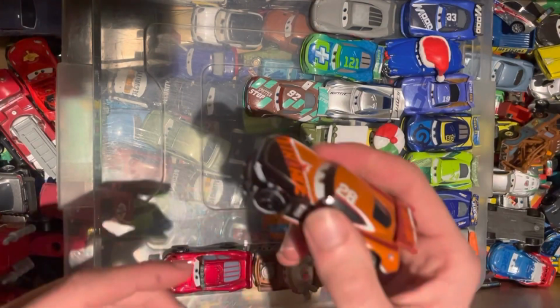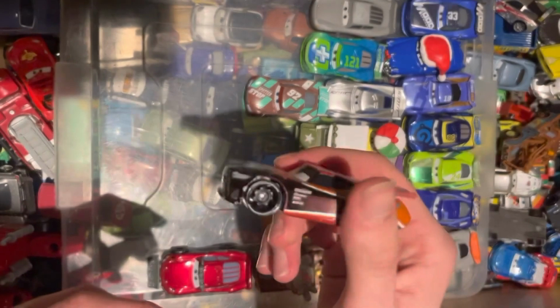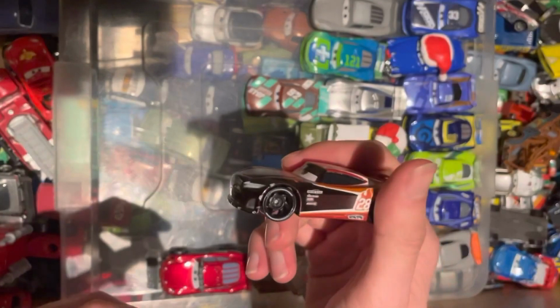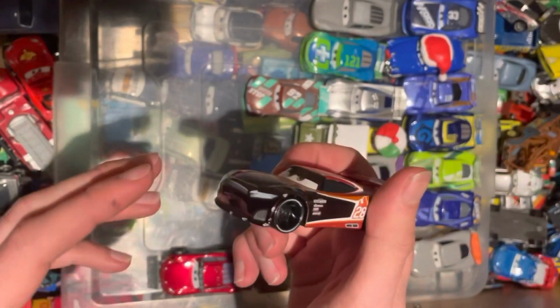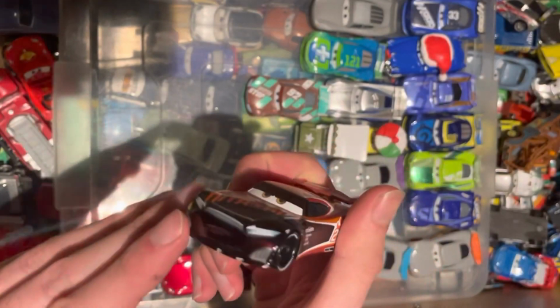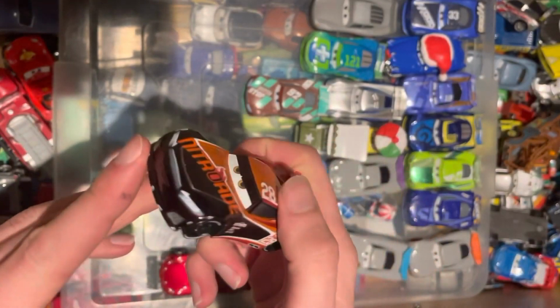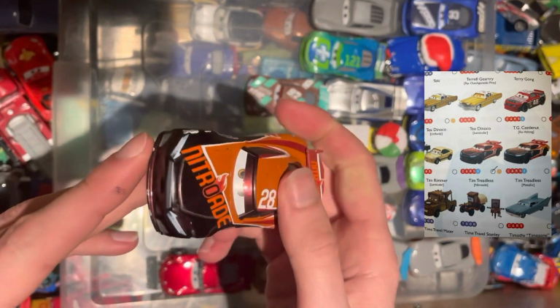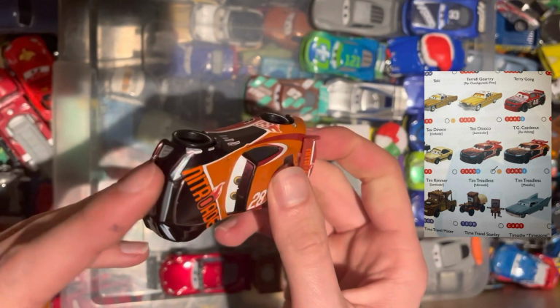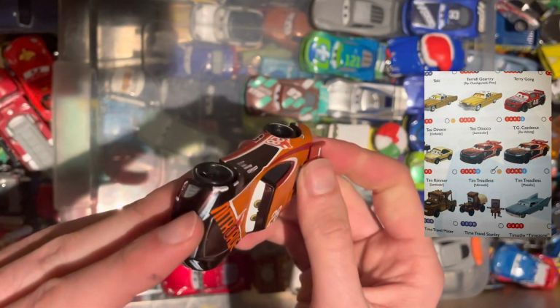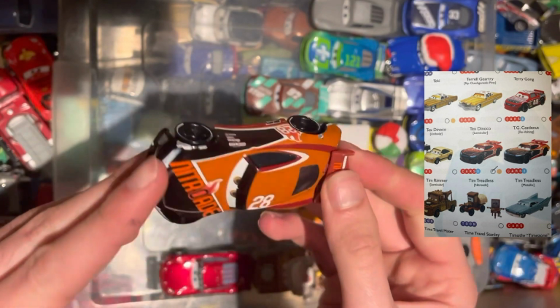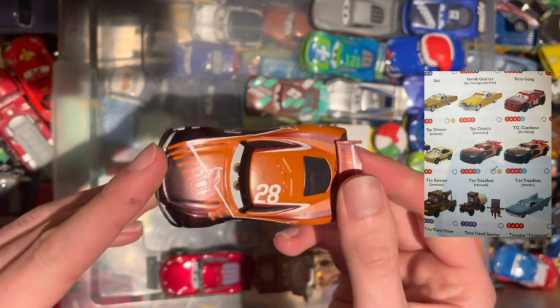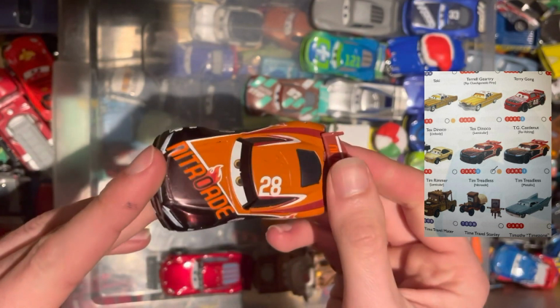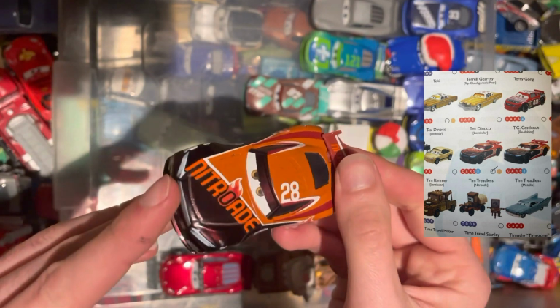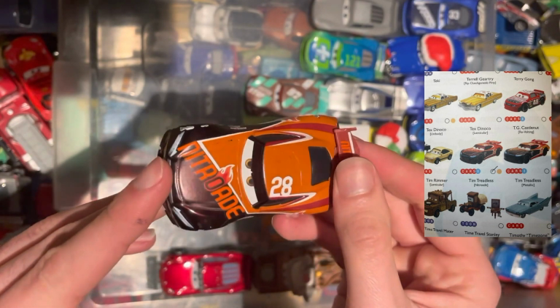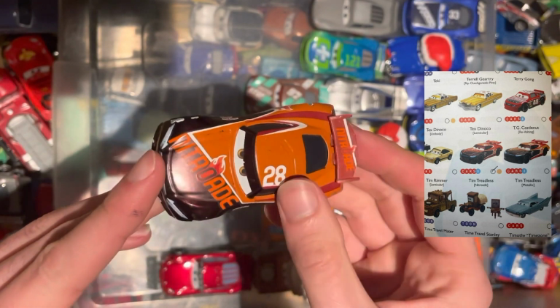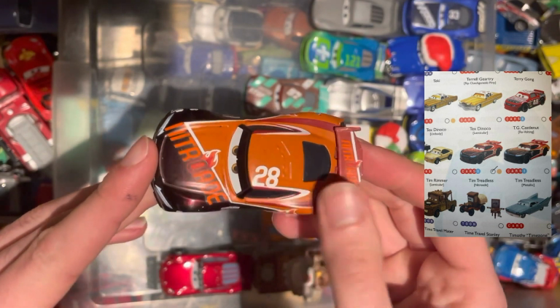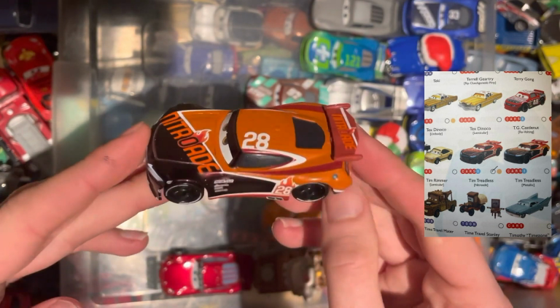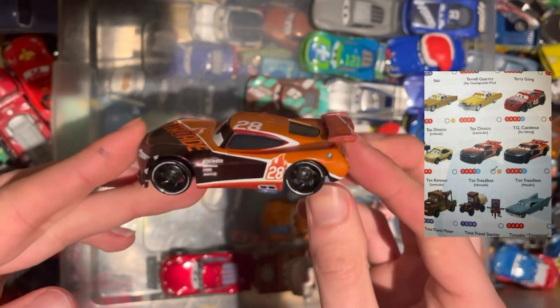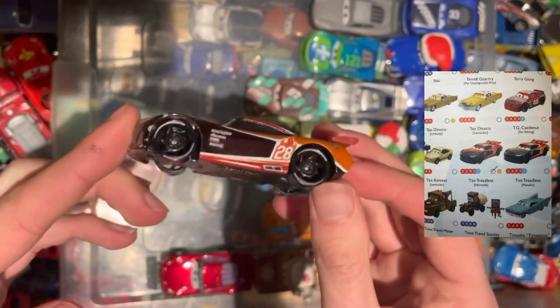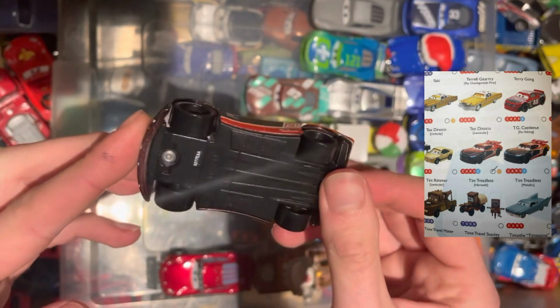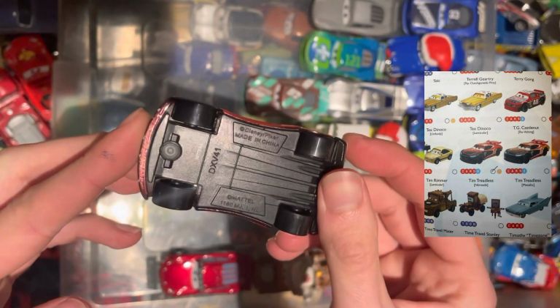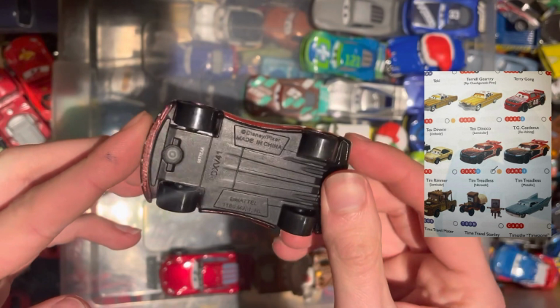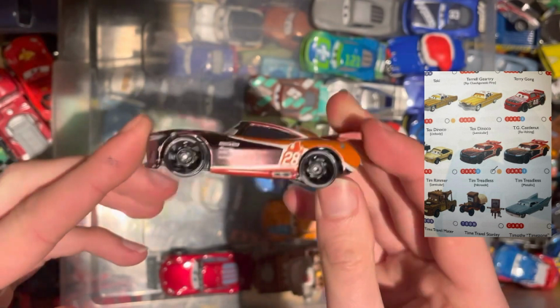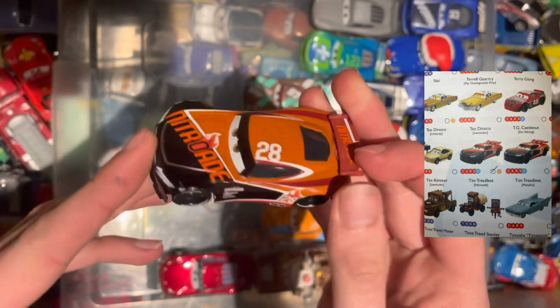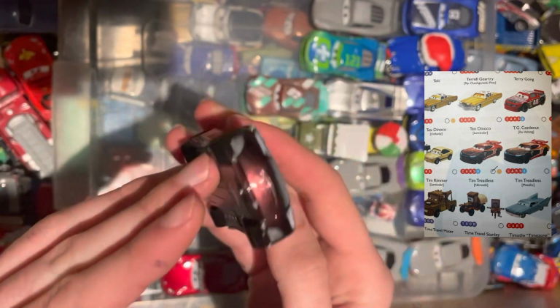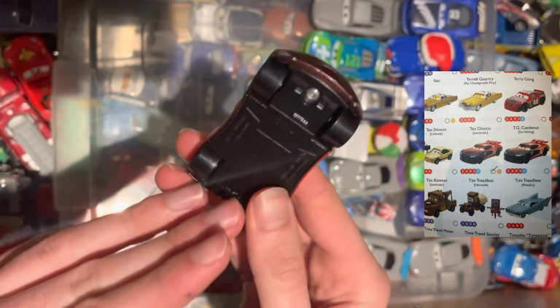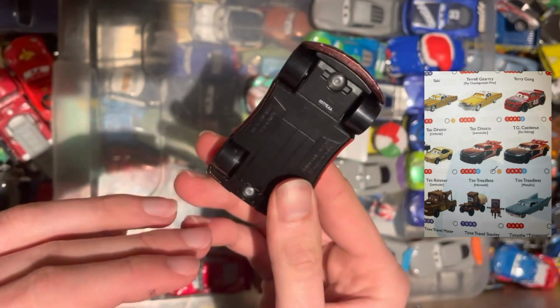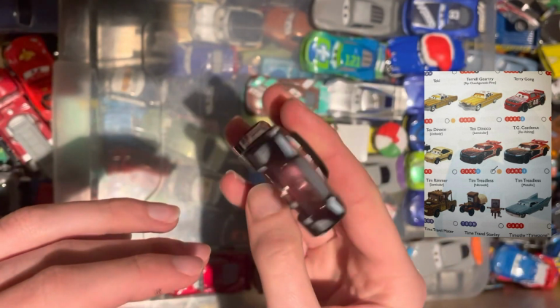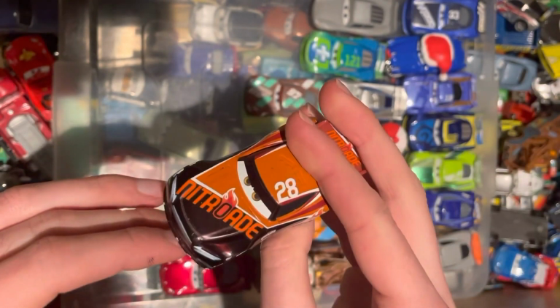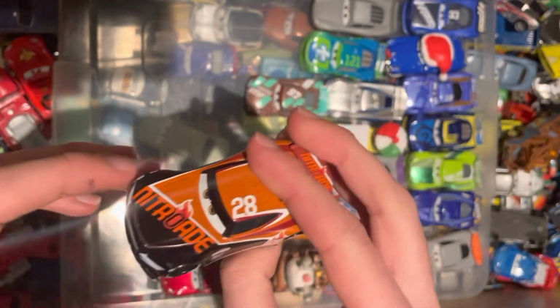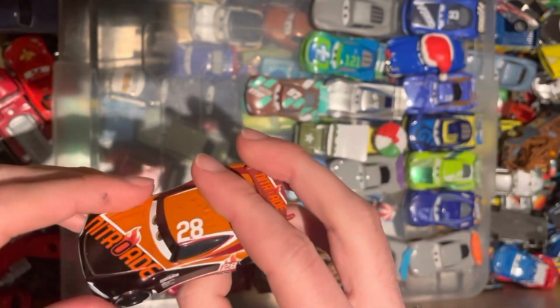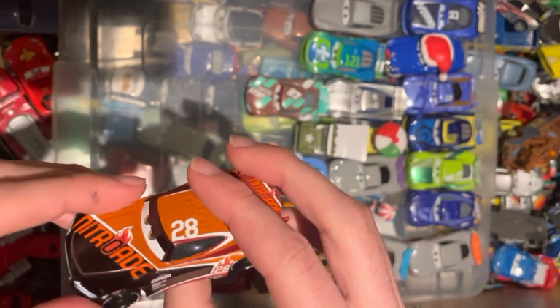Here we have Tim Treadless — this is the Nitroid number 28. Another next-gen car from Cars 3 to add to the list.